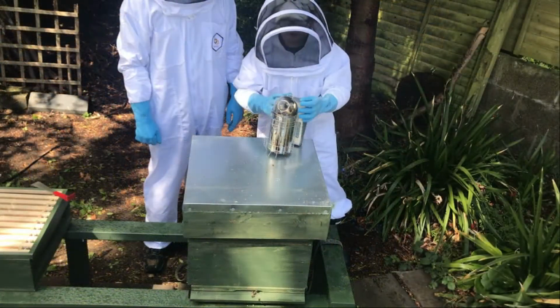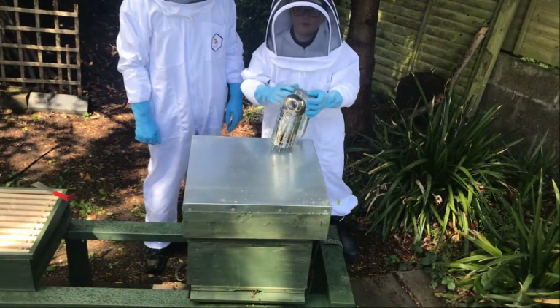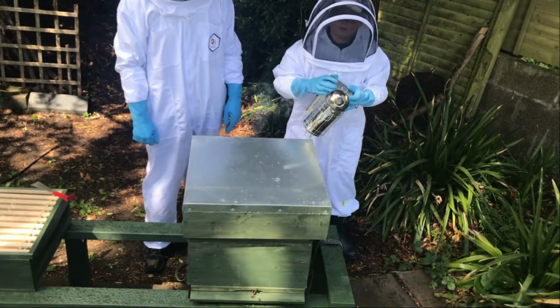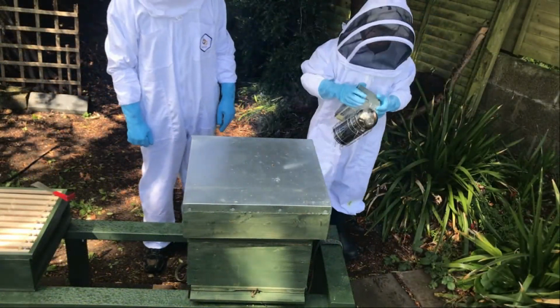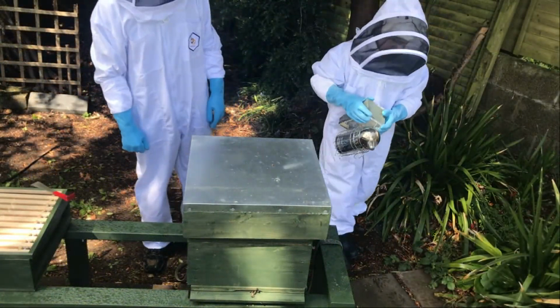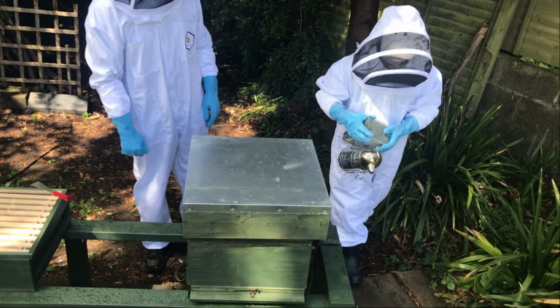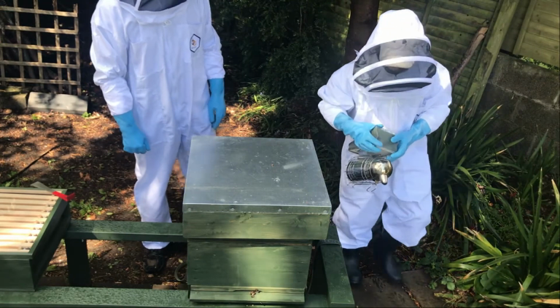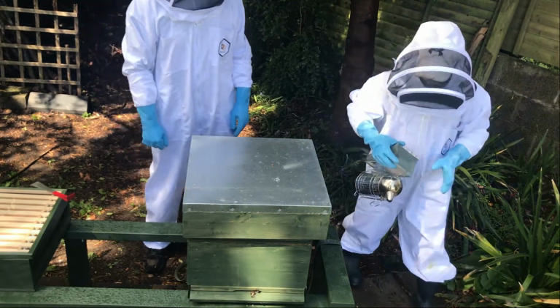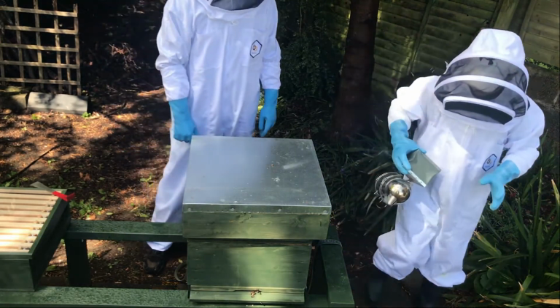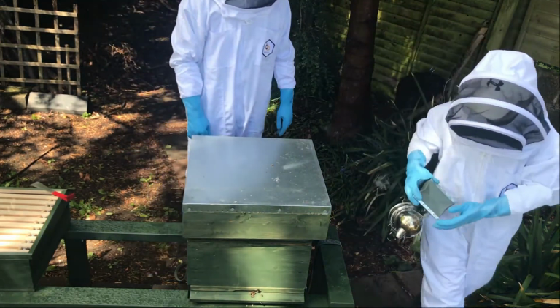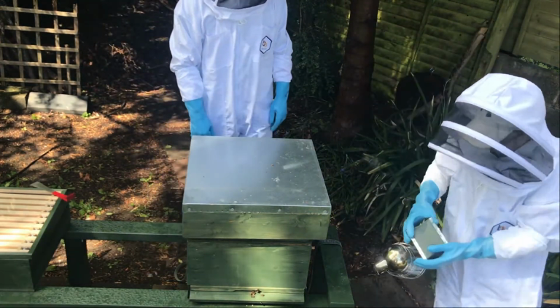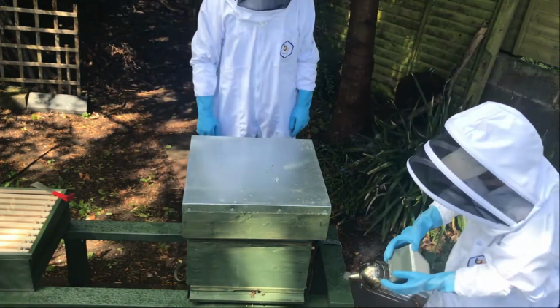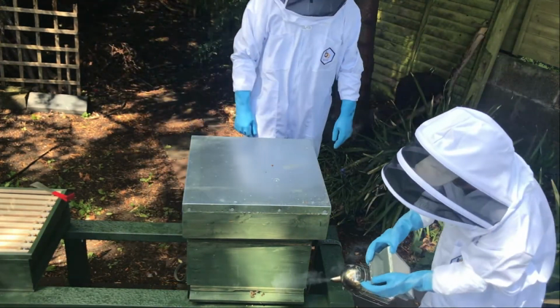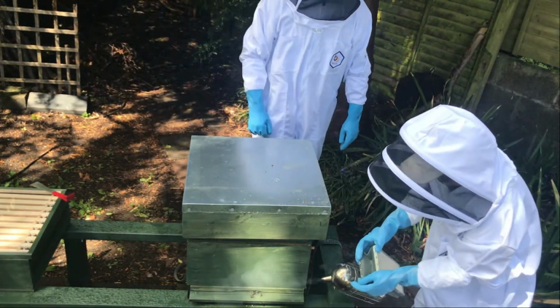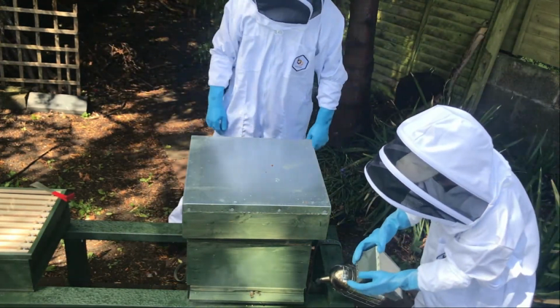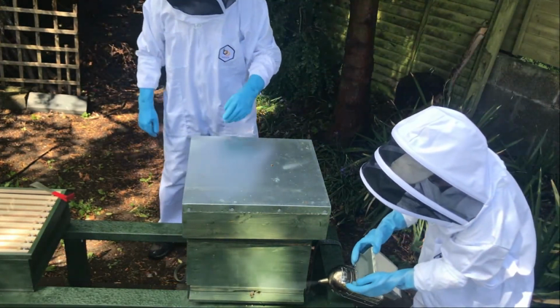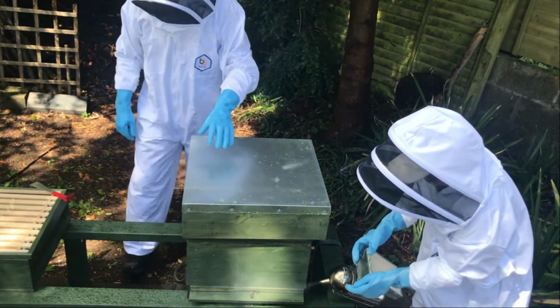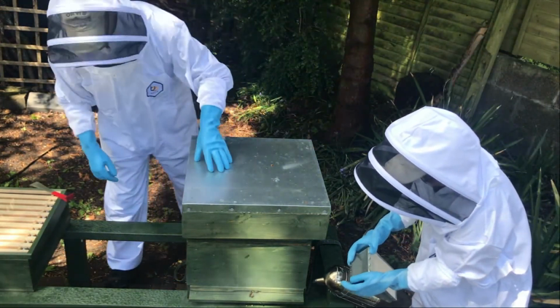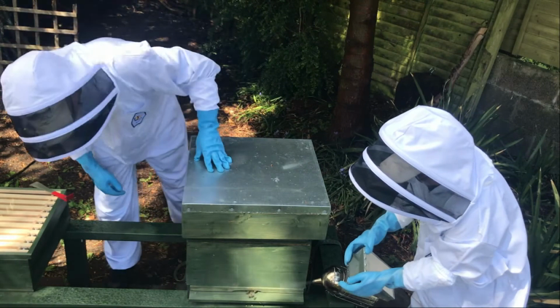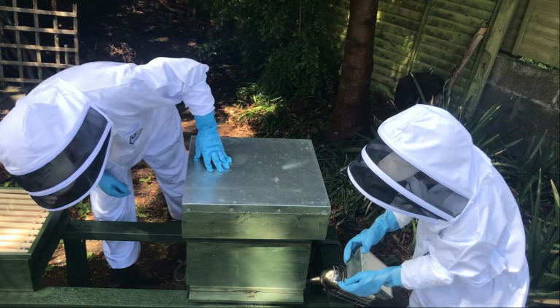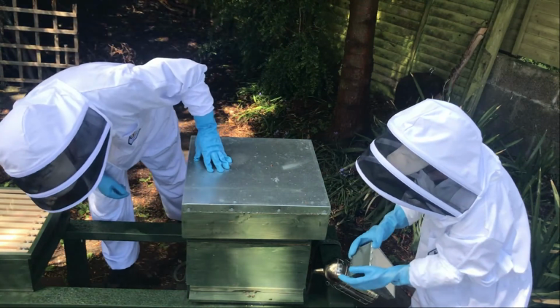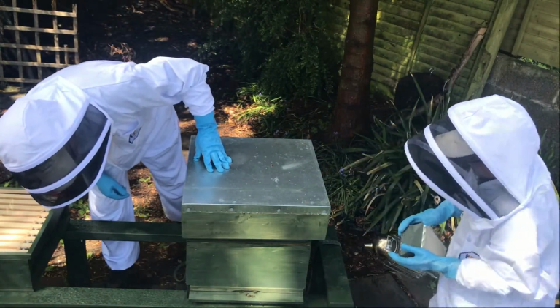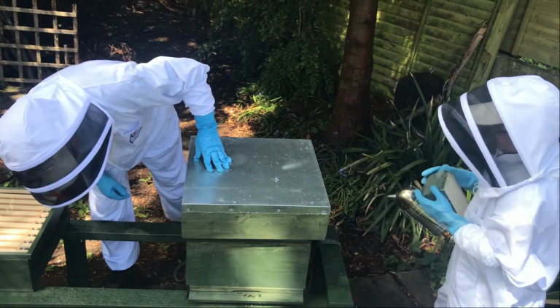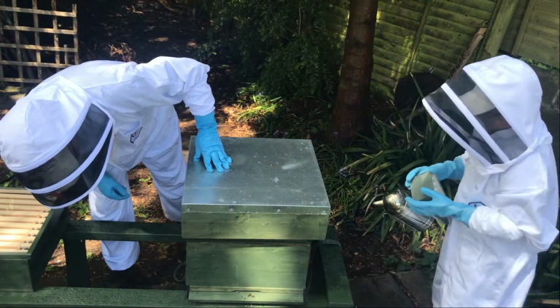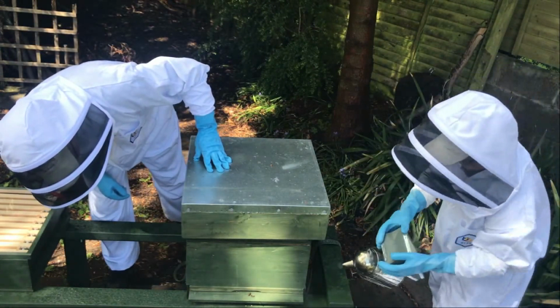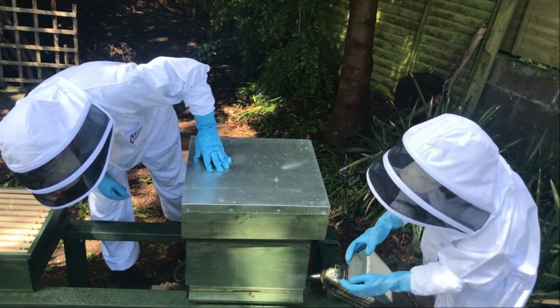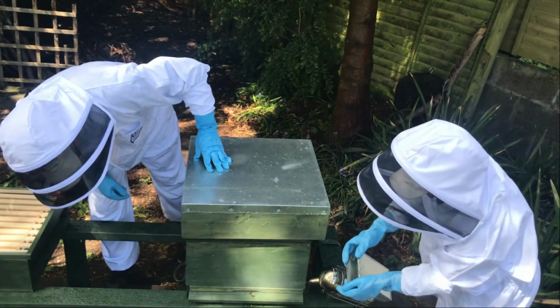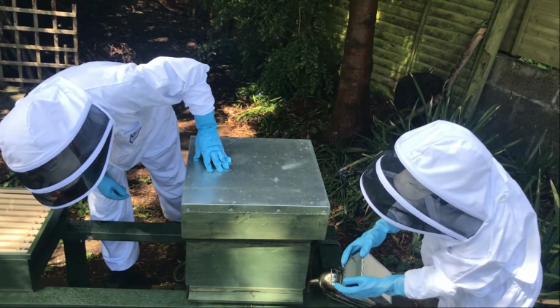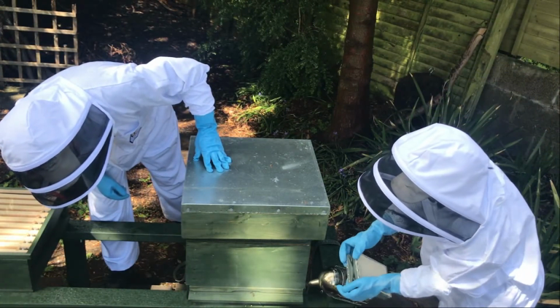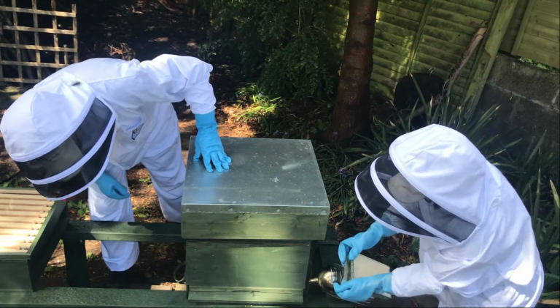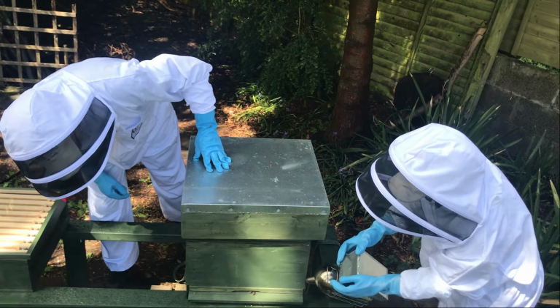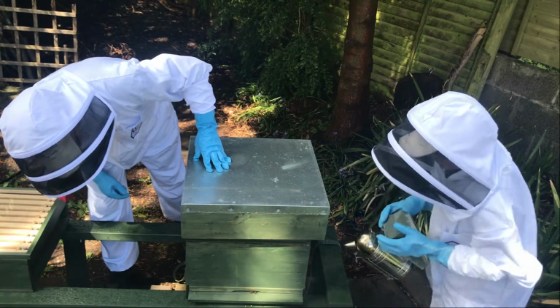We've just finished lighting our smoker, so we're going to put a few puffs across the entrance to get the bees back into the hive. Another couple Jake, do a couple more - big puffs. Perfect, that's enough.